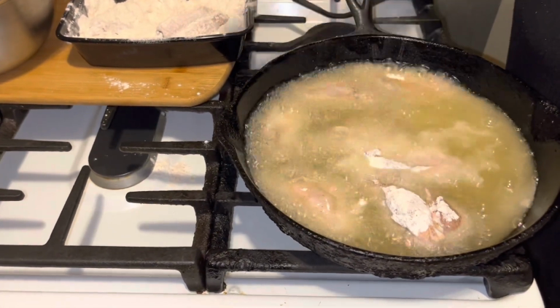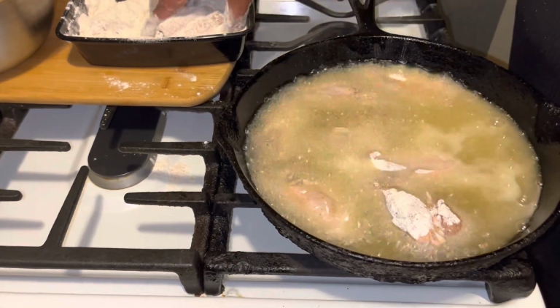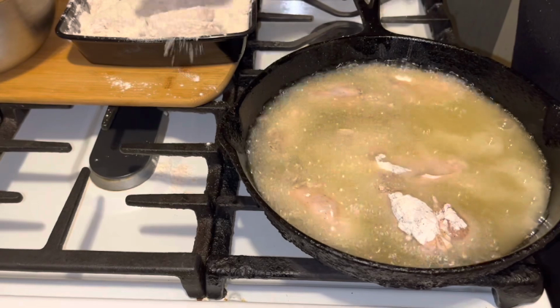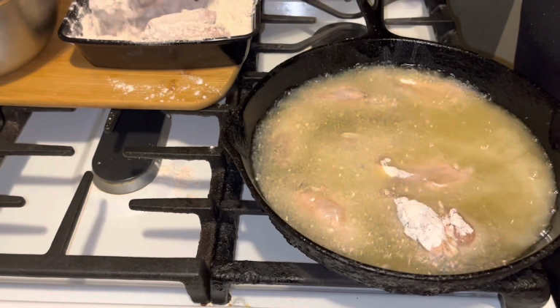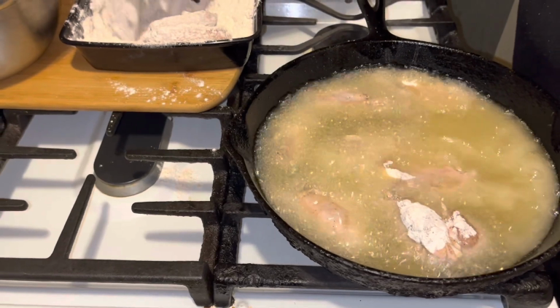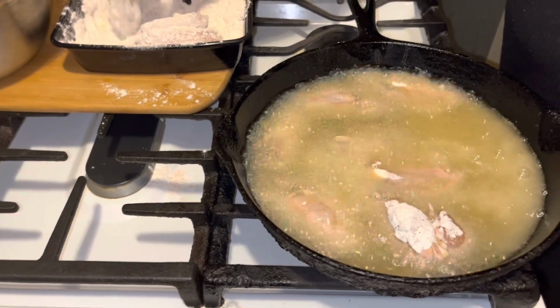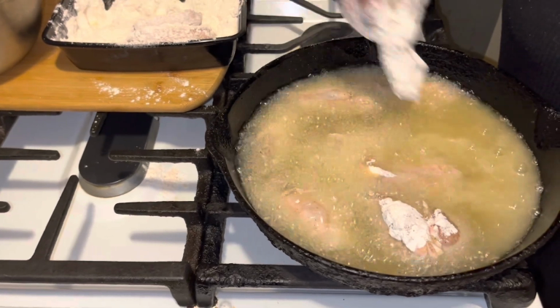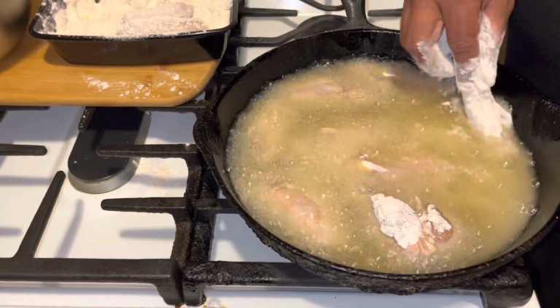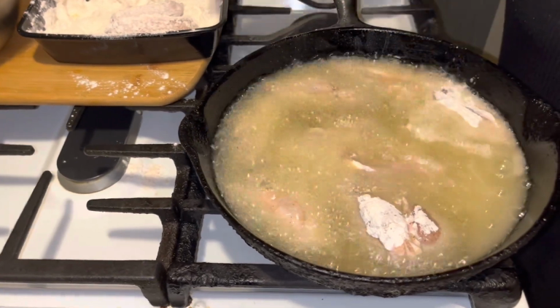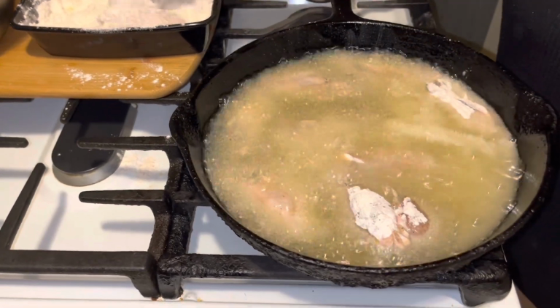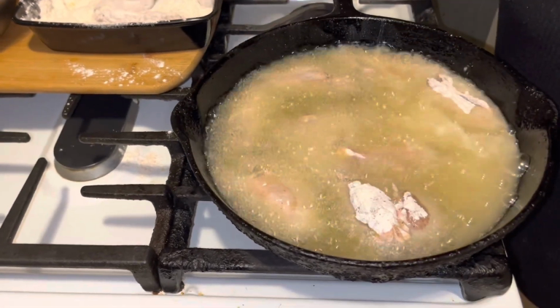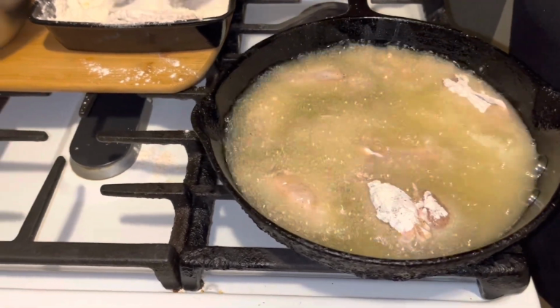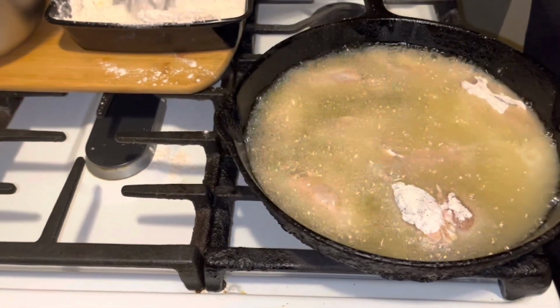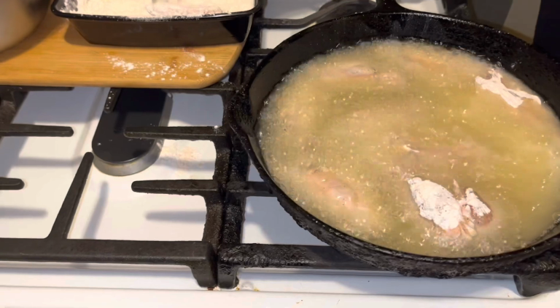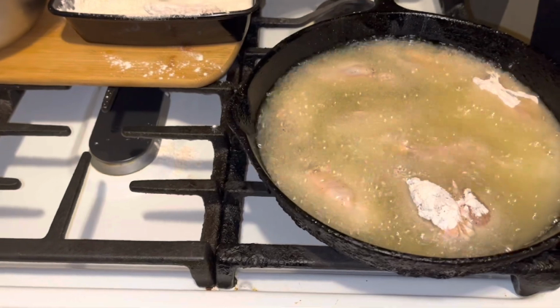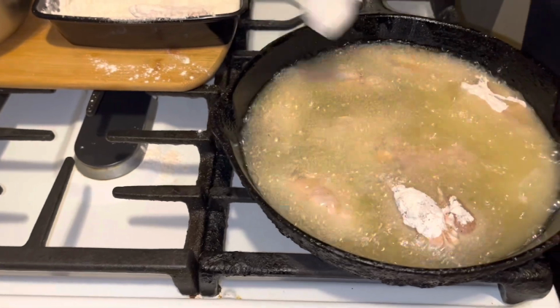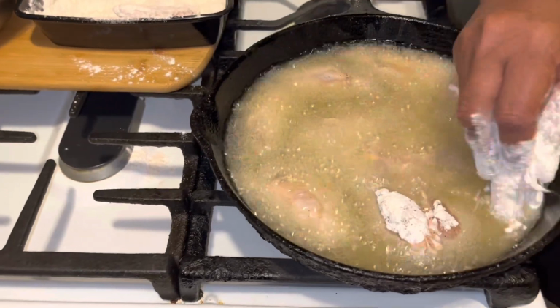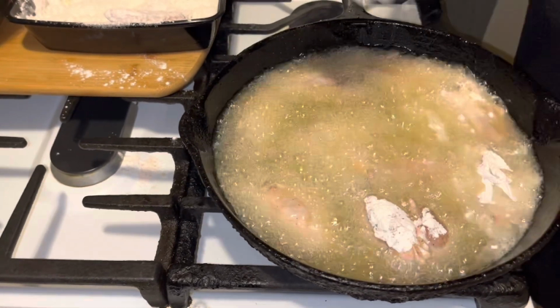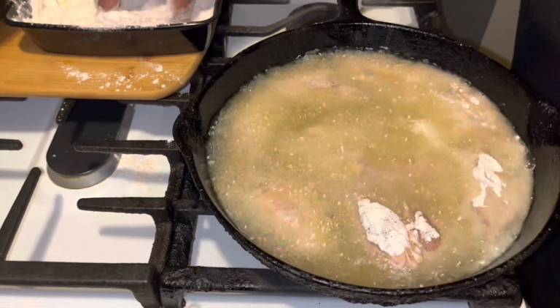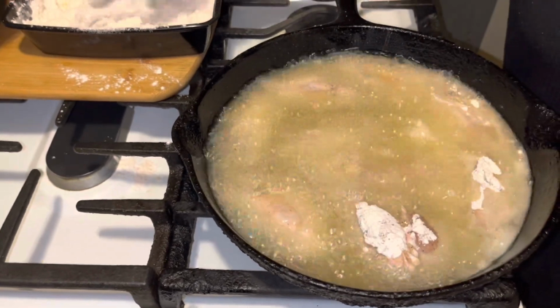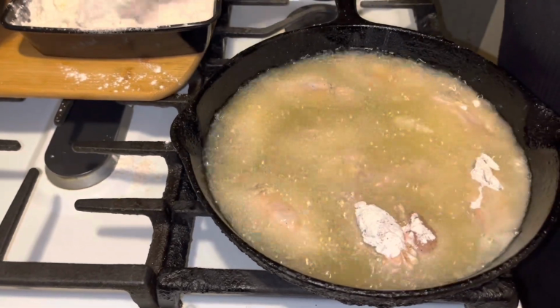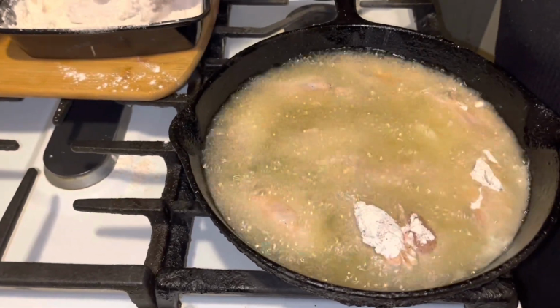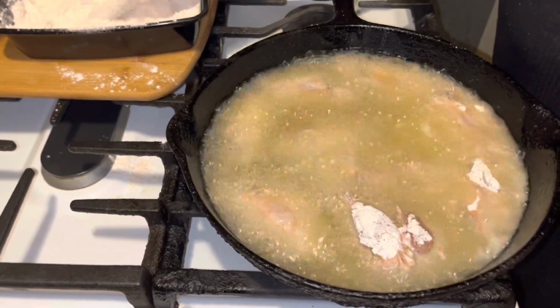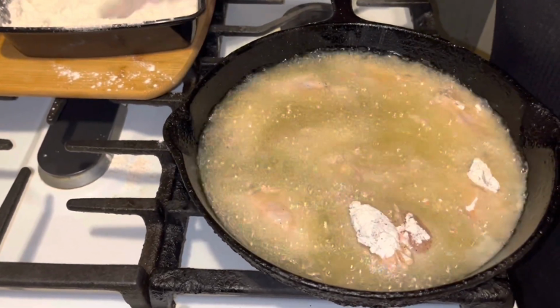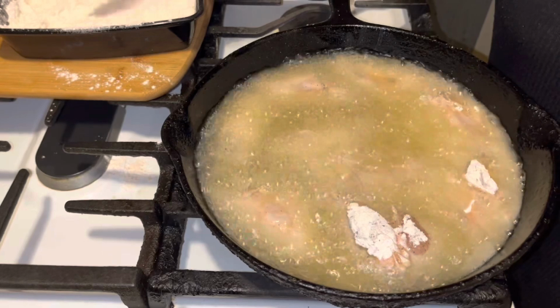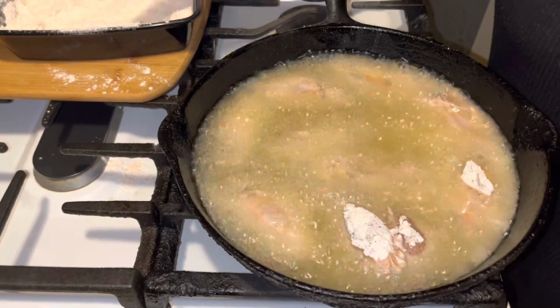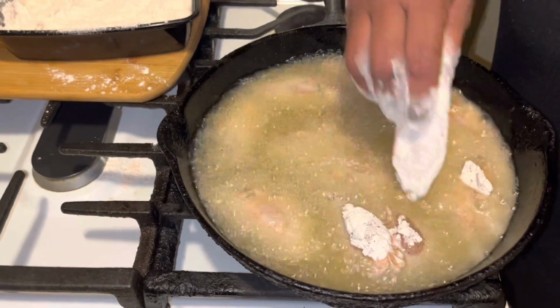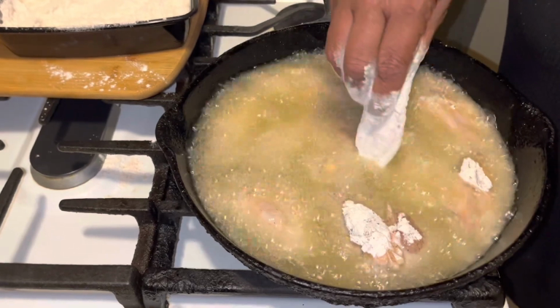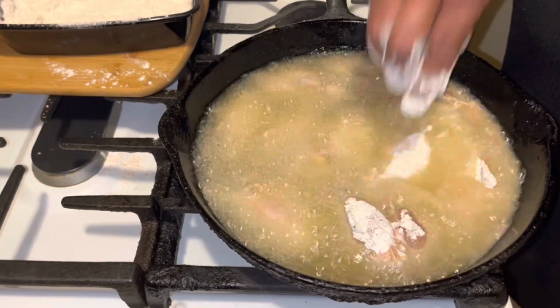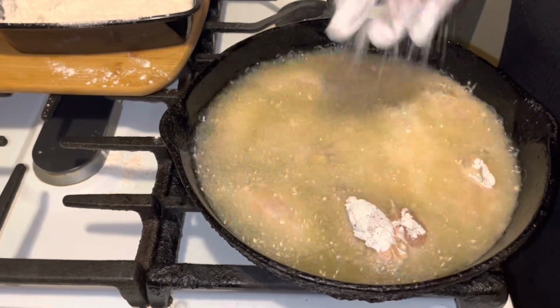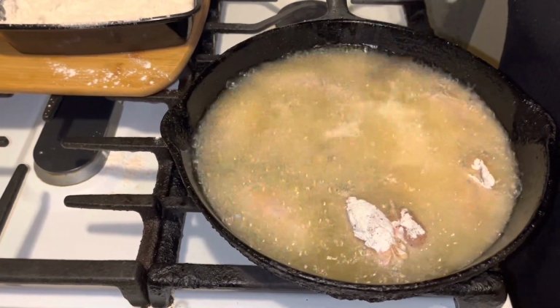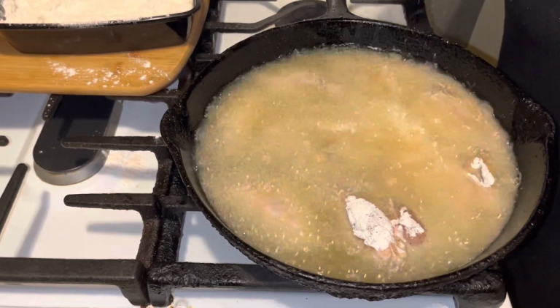We should be able to get them all in here. I'm going to let these fry for about five or six minutes and then I'm going to flip them. I'll be right back.